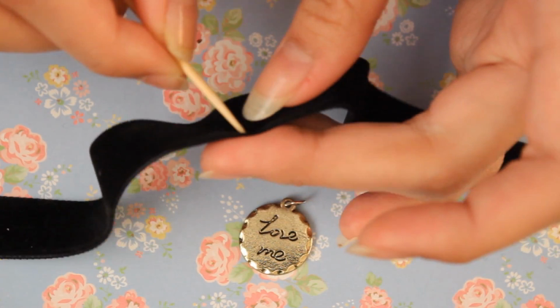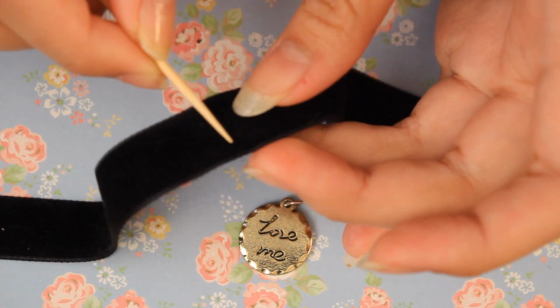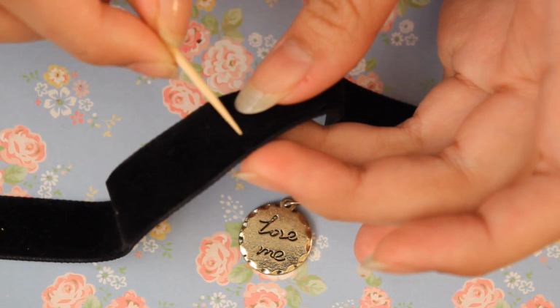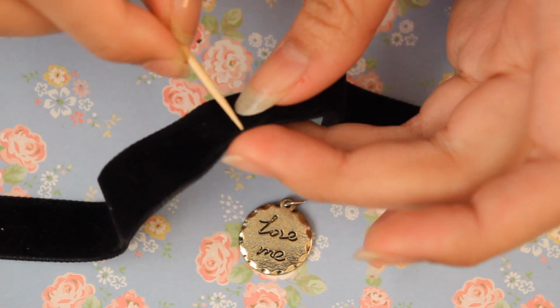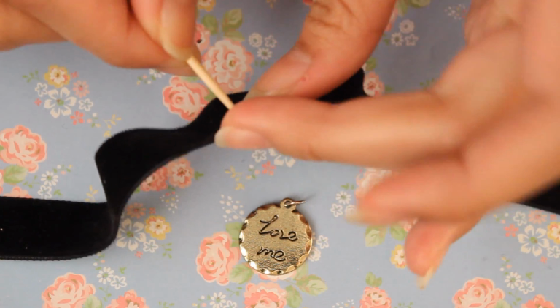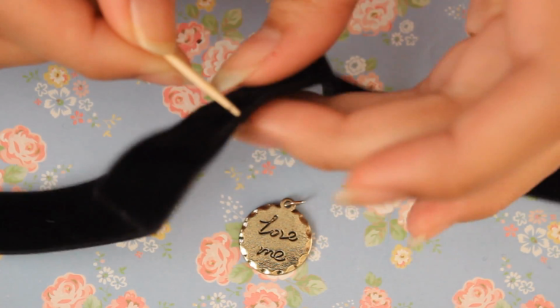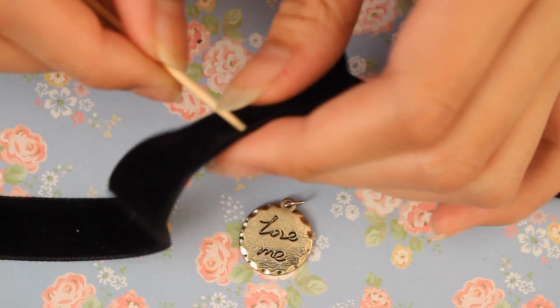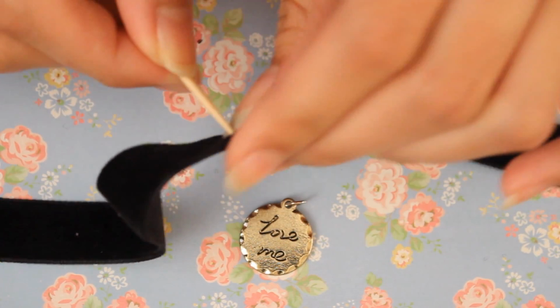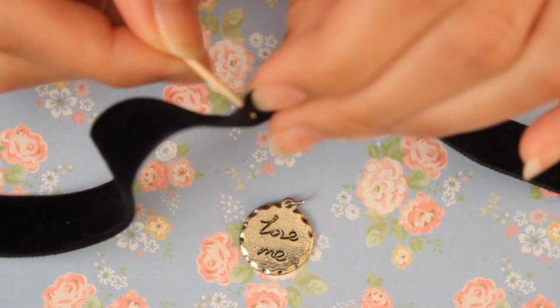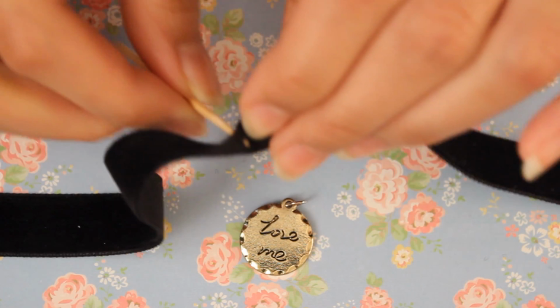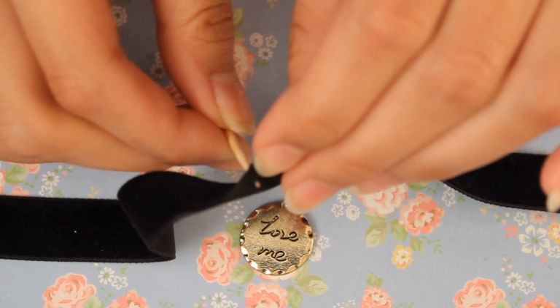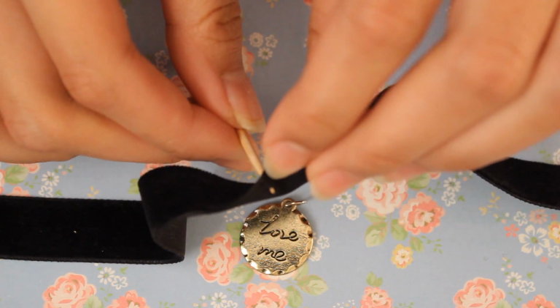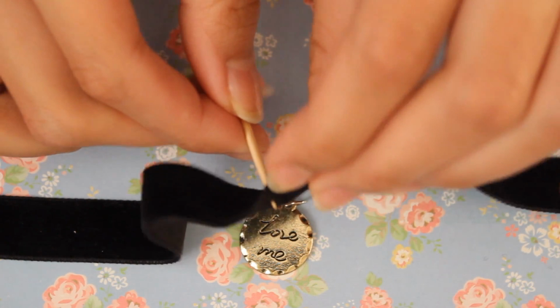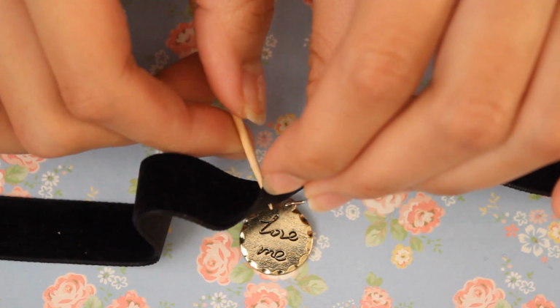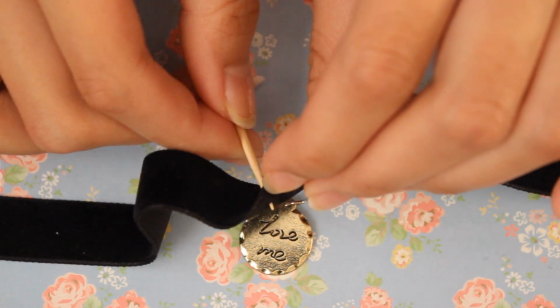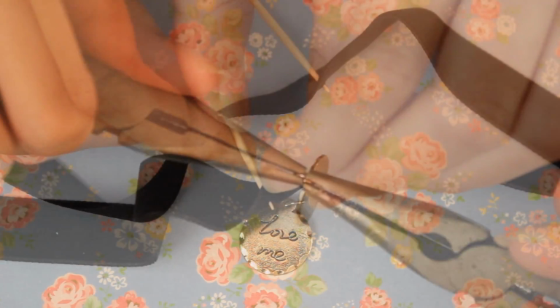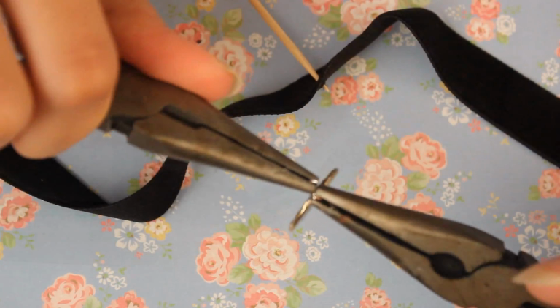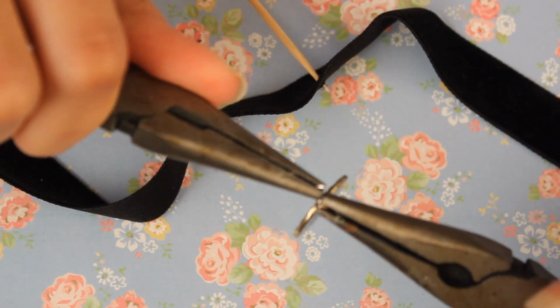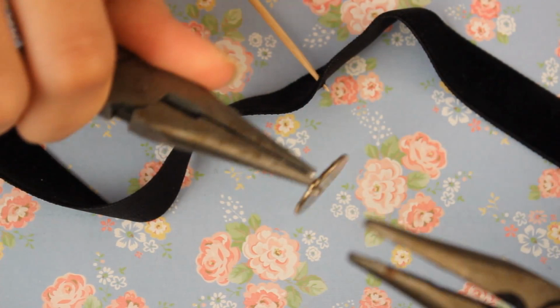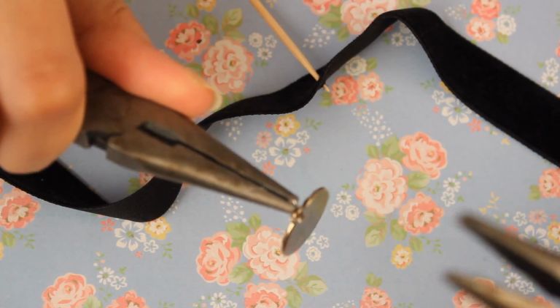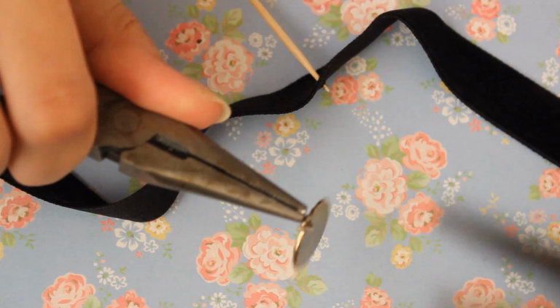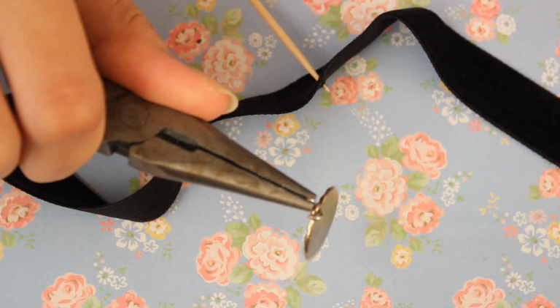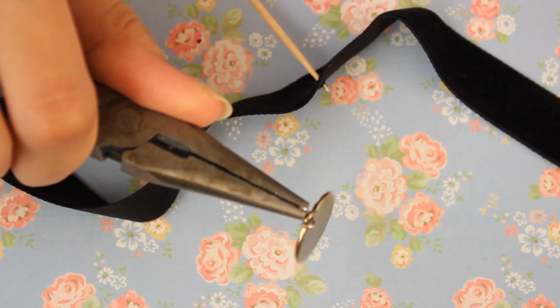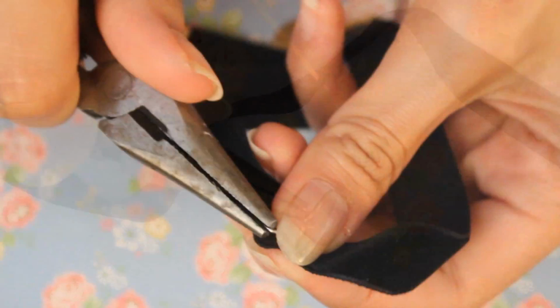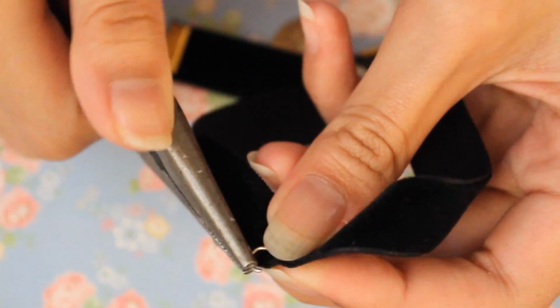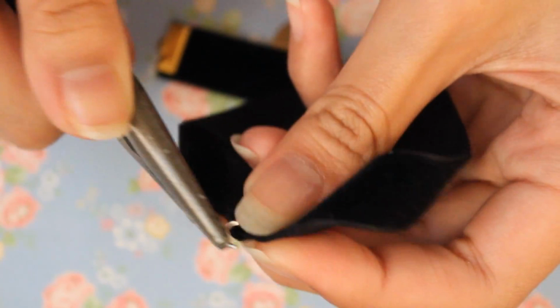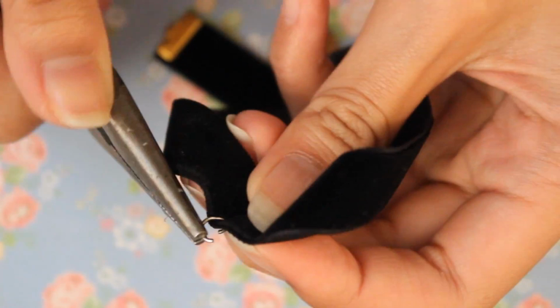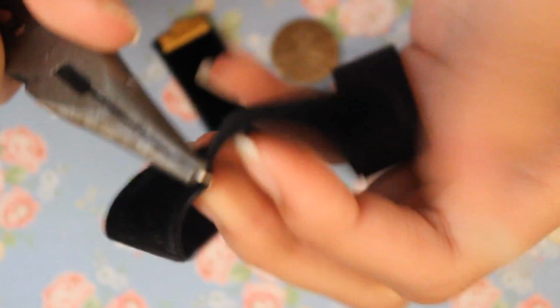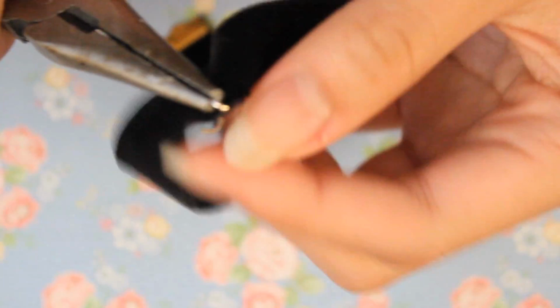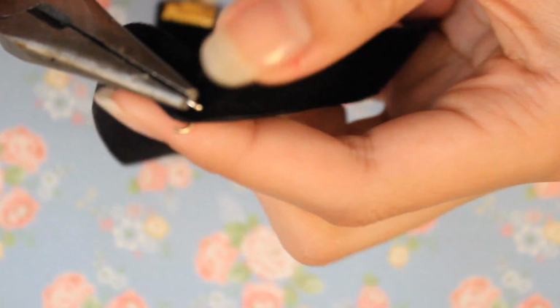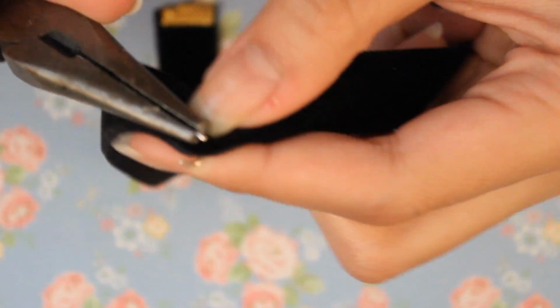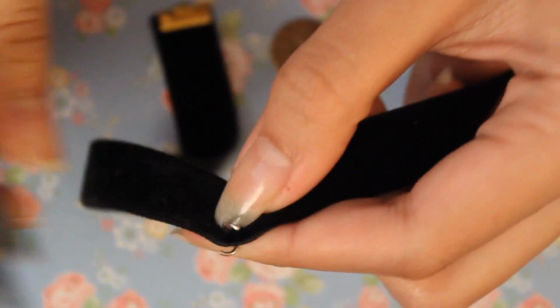make a hole at the center of the ribbon towards the edge and leave the toothpick in to mark where your hole is. Take a pair of tweezers and open the jump ring, then attach it to the ribbon.